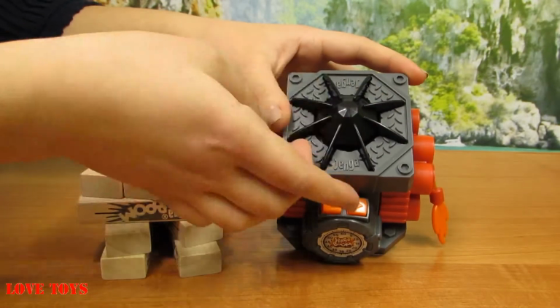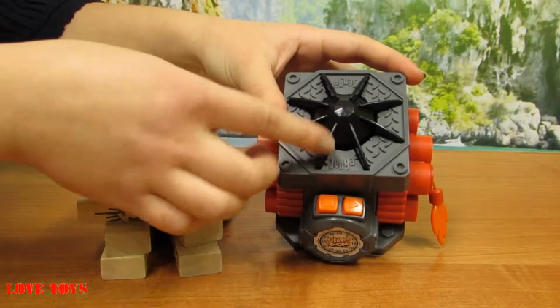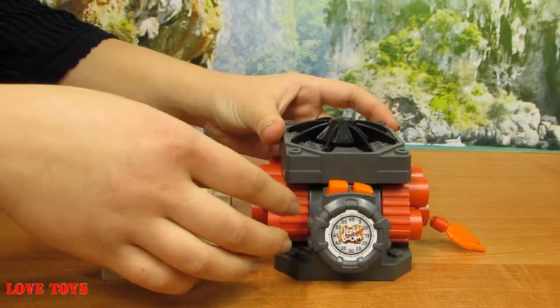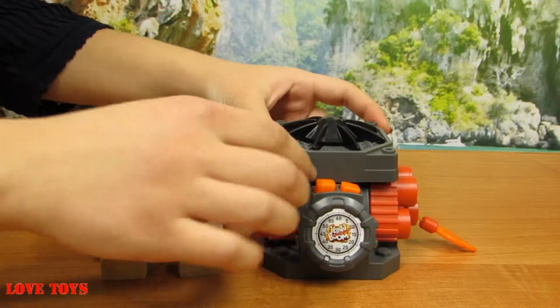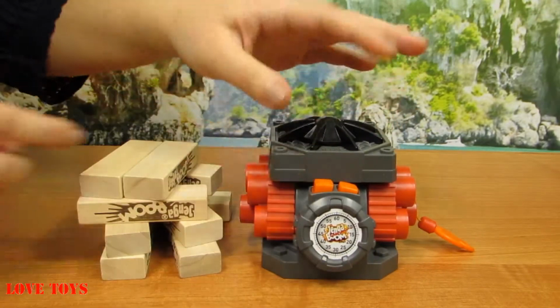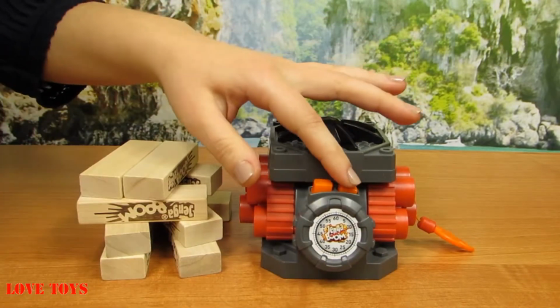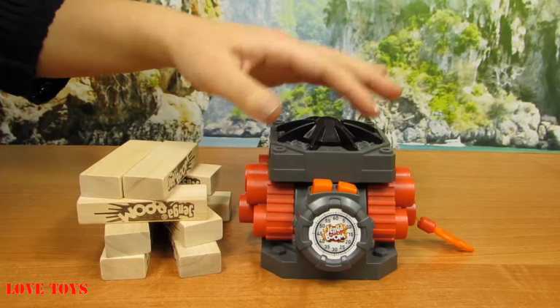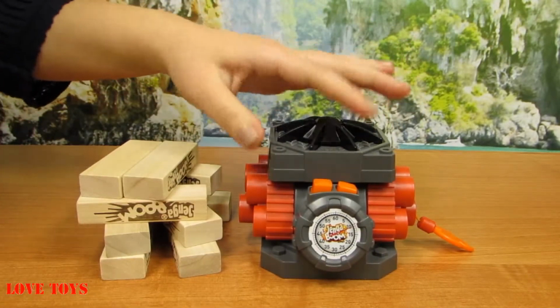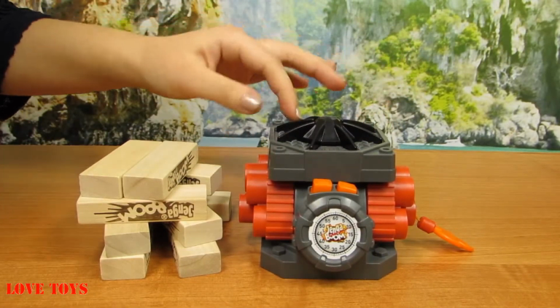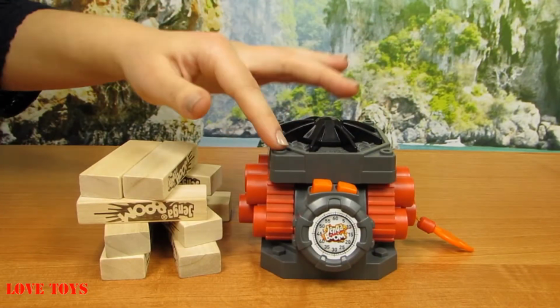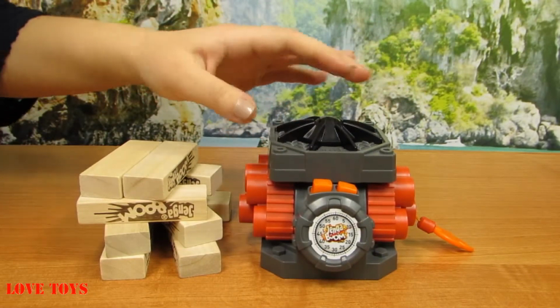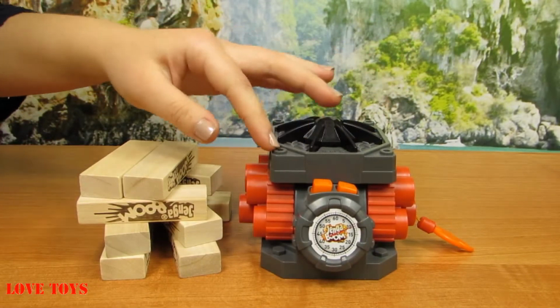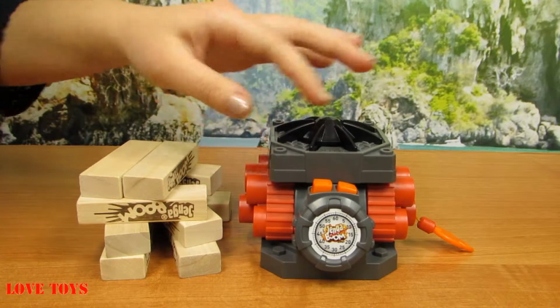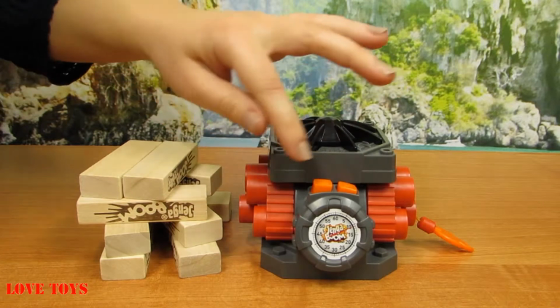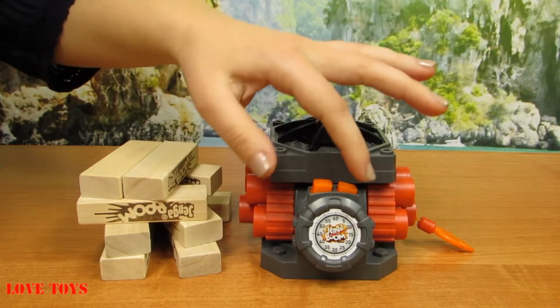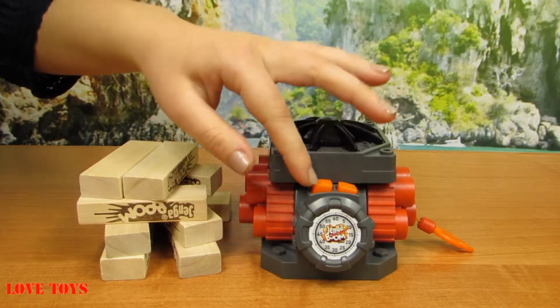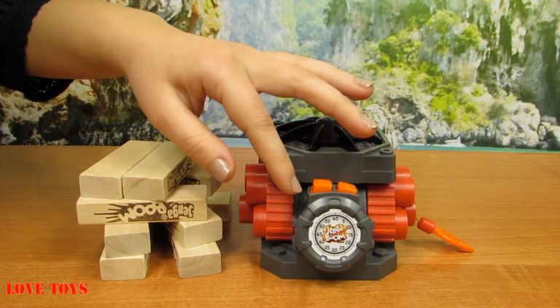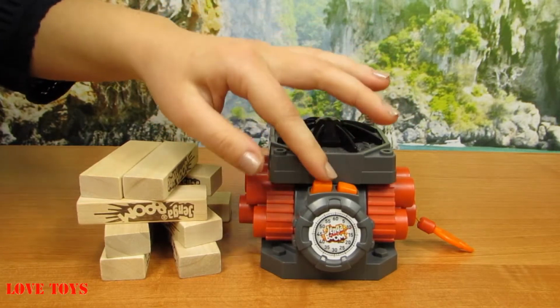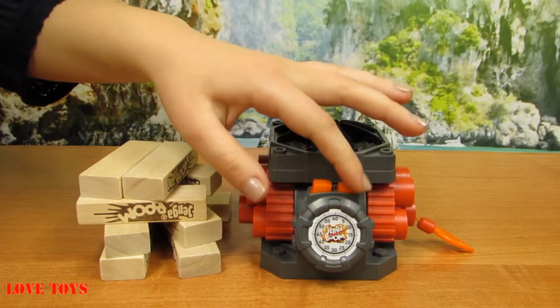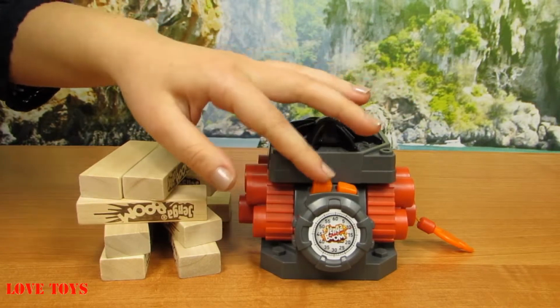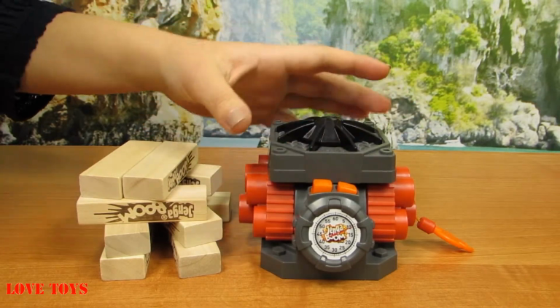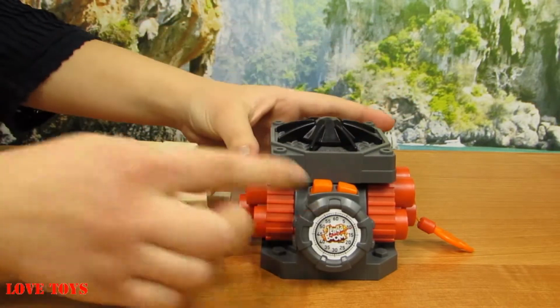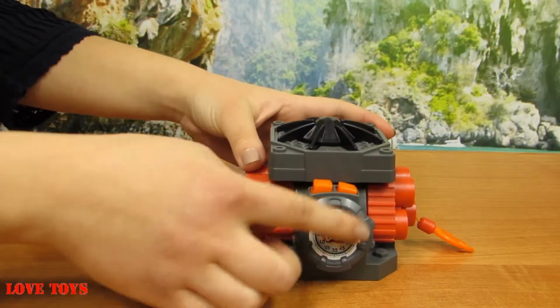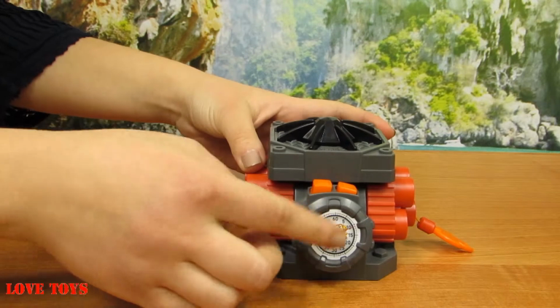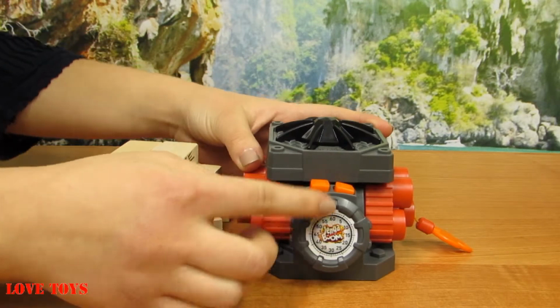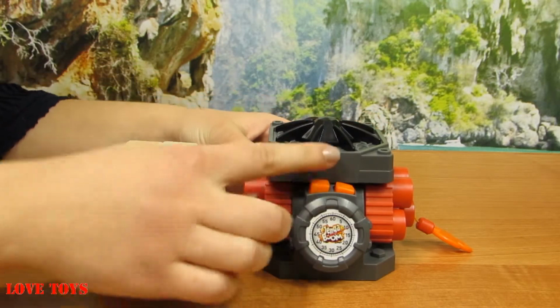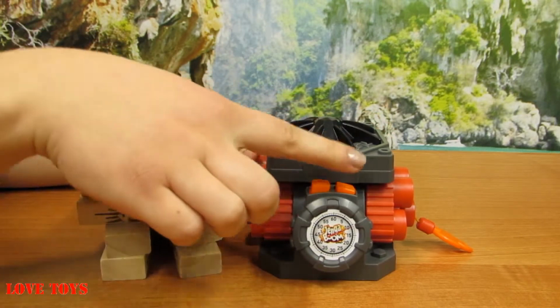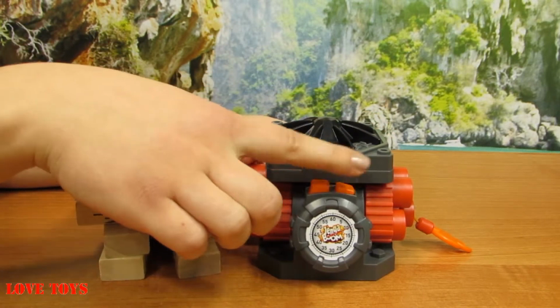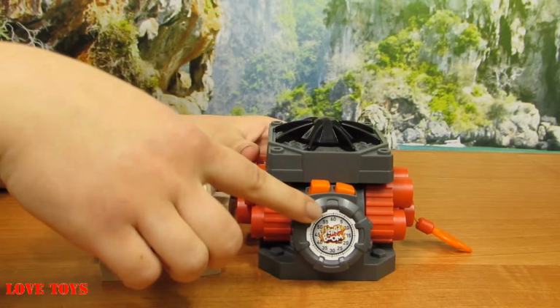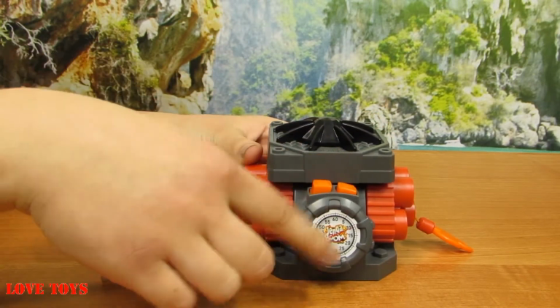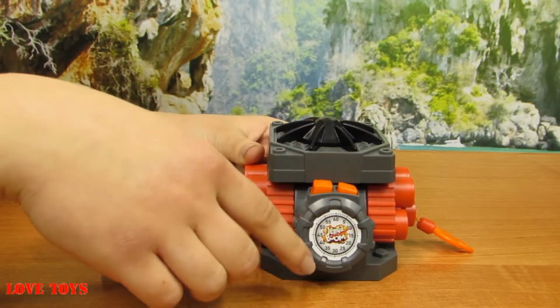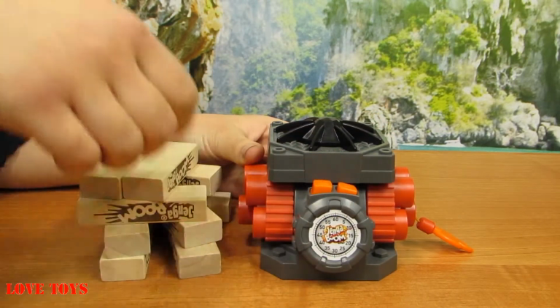It looks even like sand a little bit. And on this platform we're gonna set all of our blocks. Here we've got two orange buttons that we're gonna use to start our fun, and when we press this button our time starts to run.